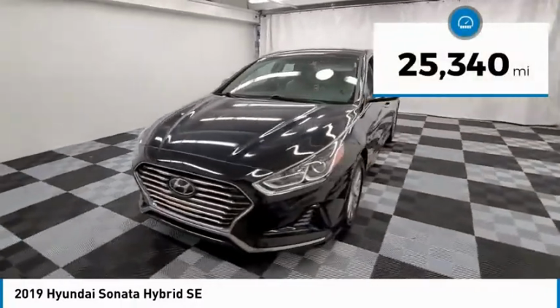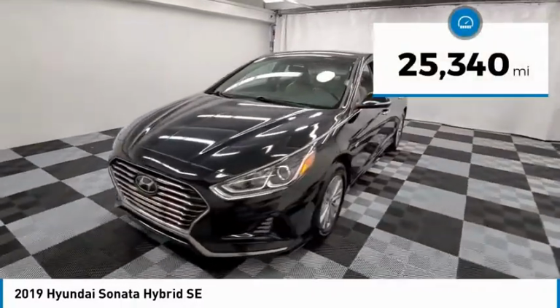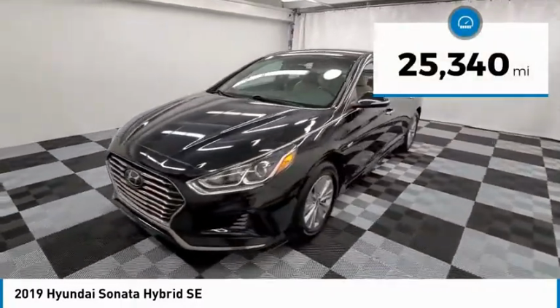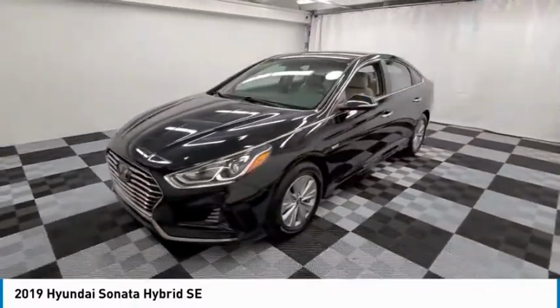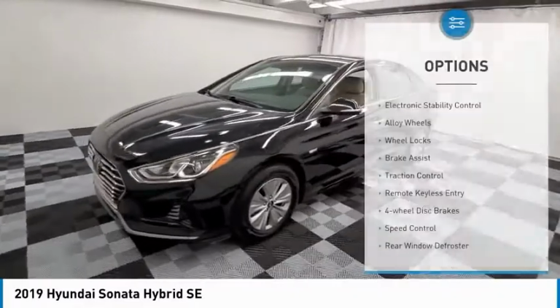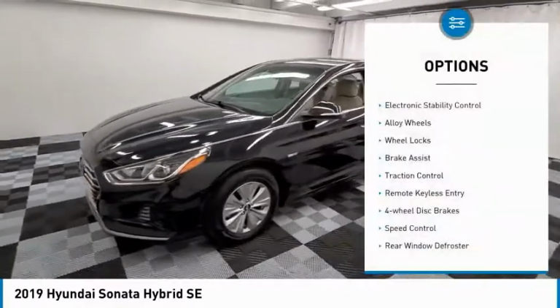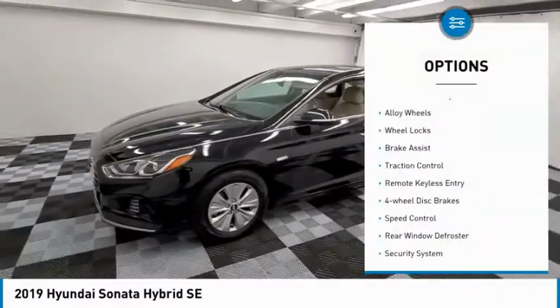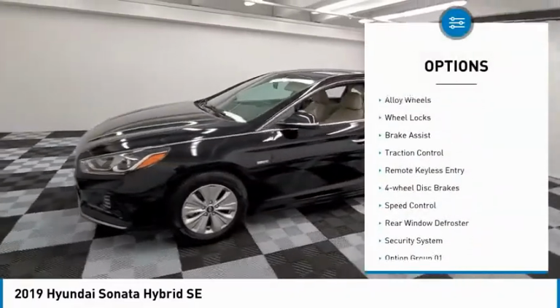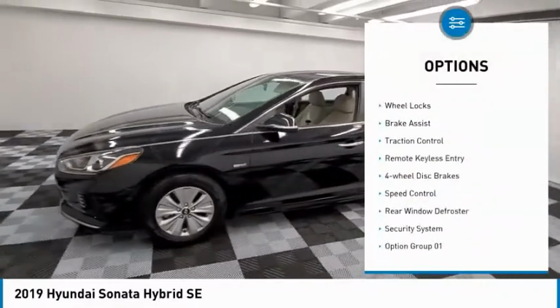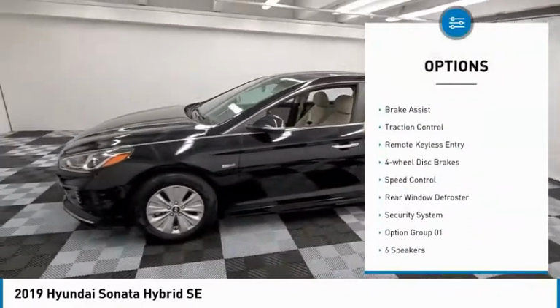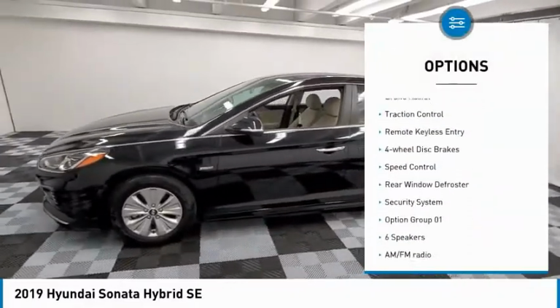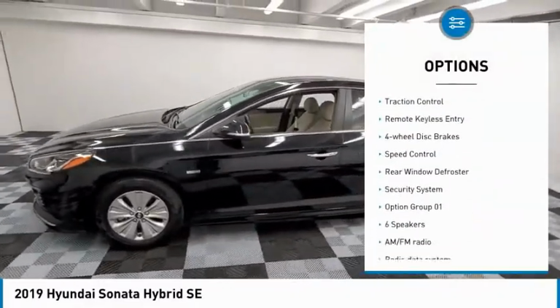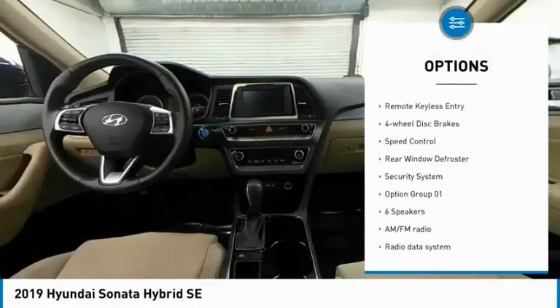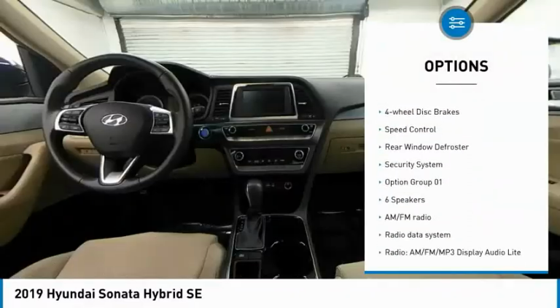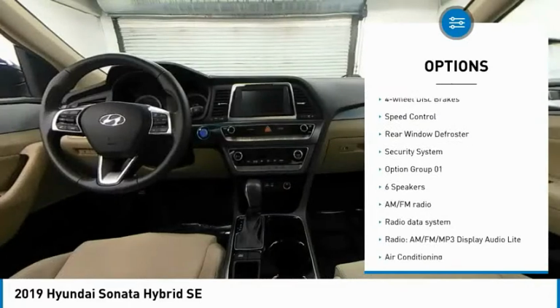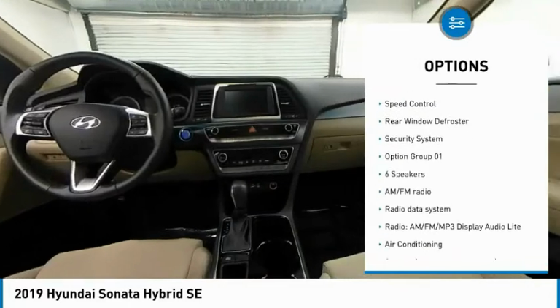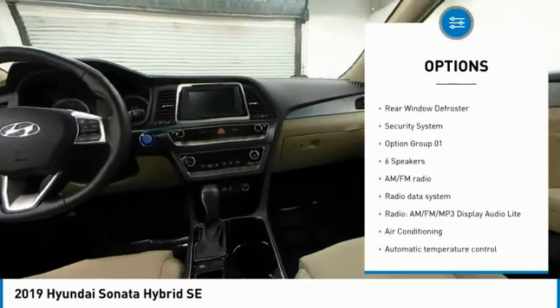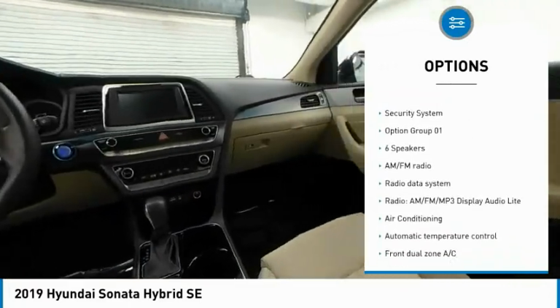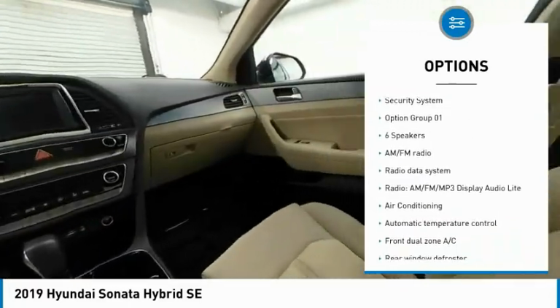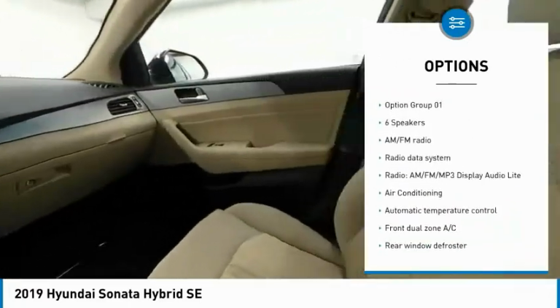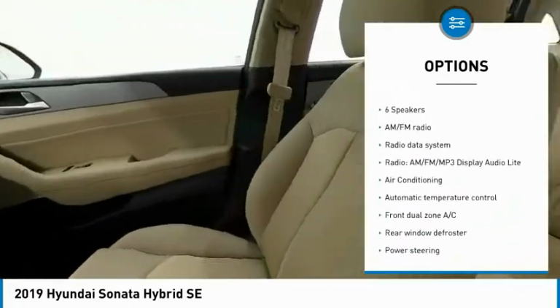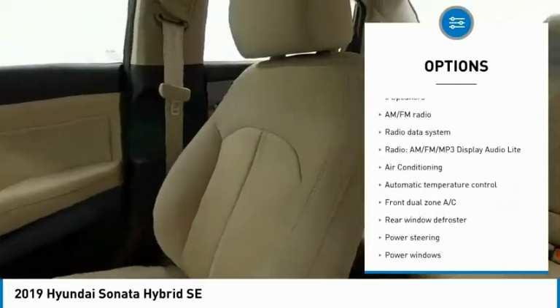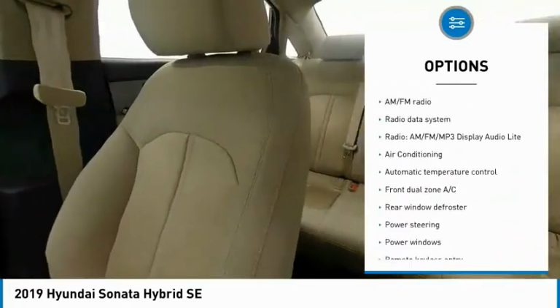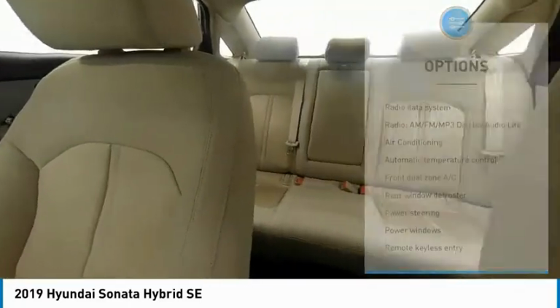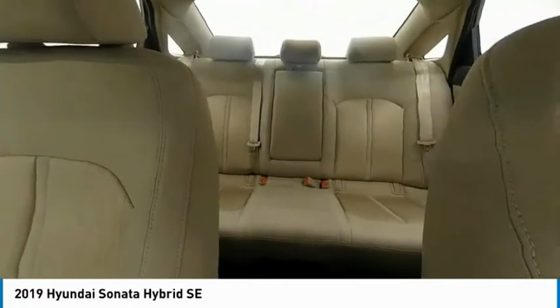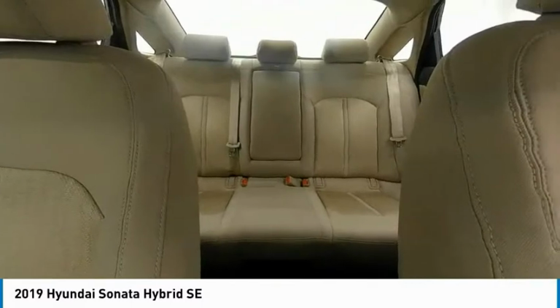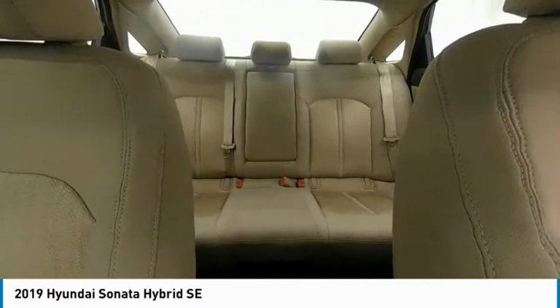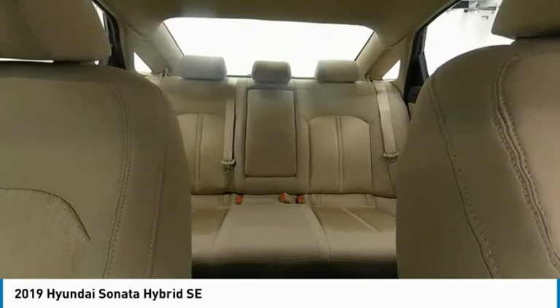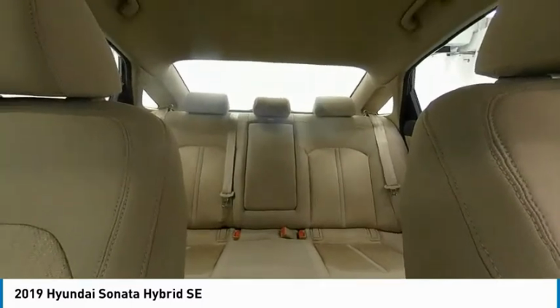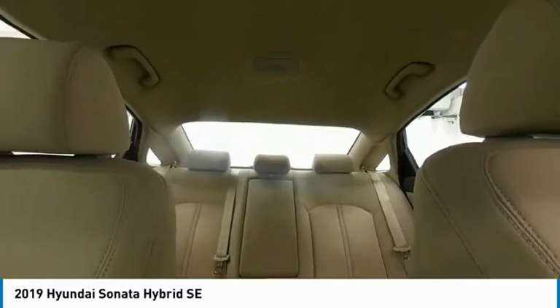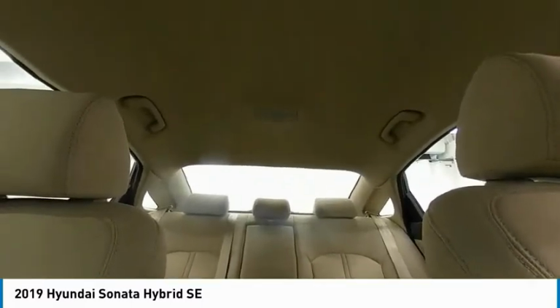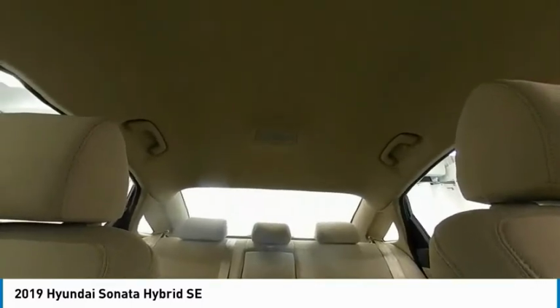Here are some of this vehicle's great options: electronic stability control, alloy wheels, wheel locks, brake assist, traction control, remote keyless entry, four-wheel disc brakes, speed control, rear window defroster, security system.